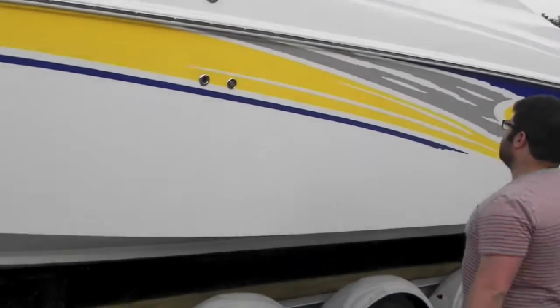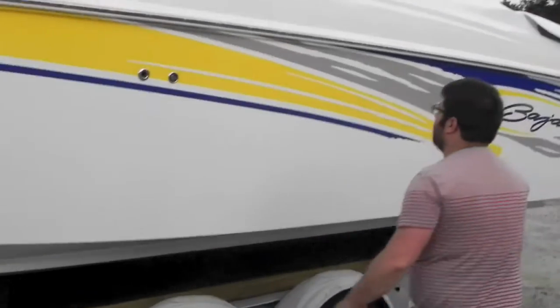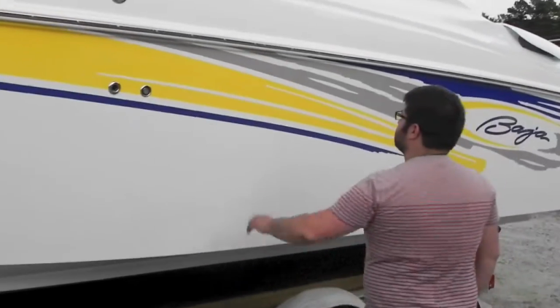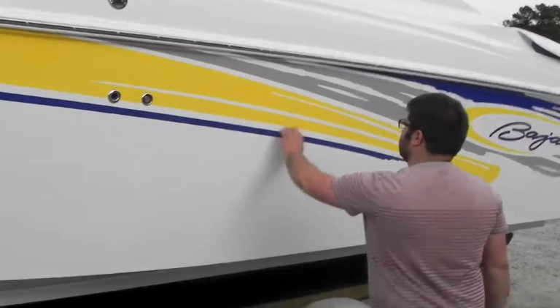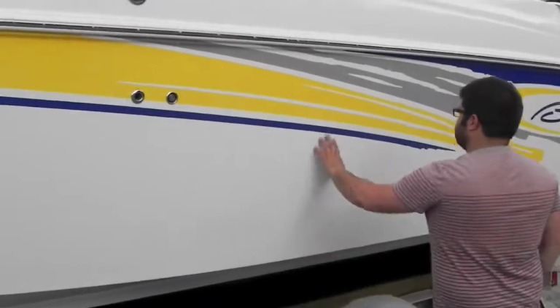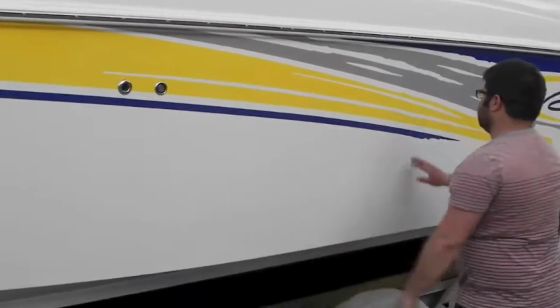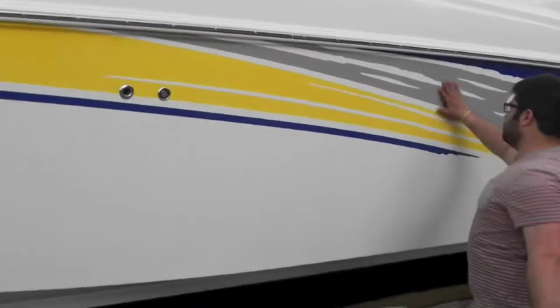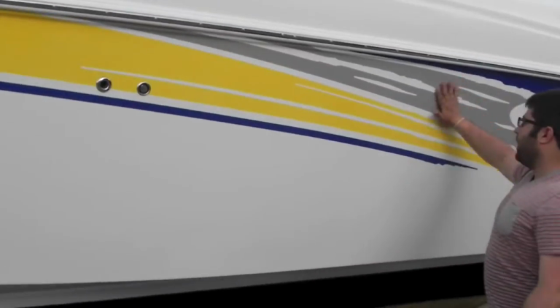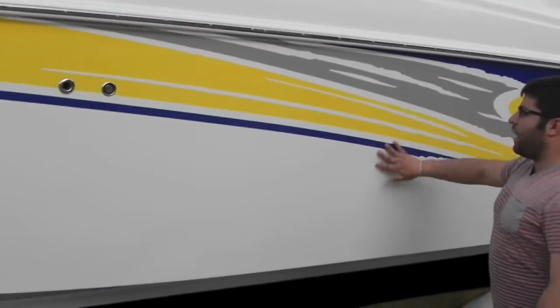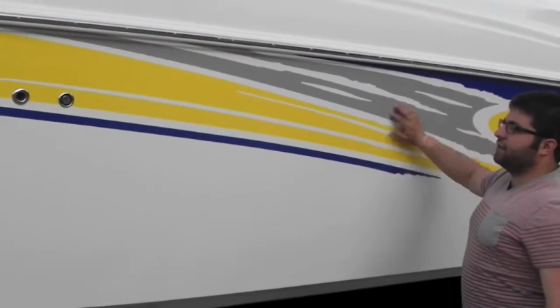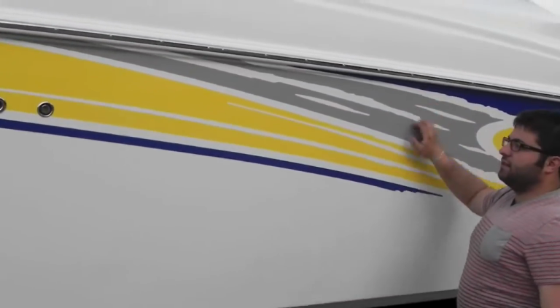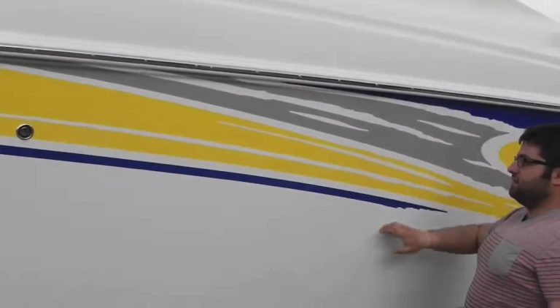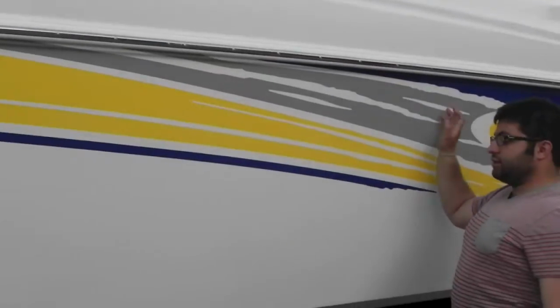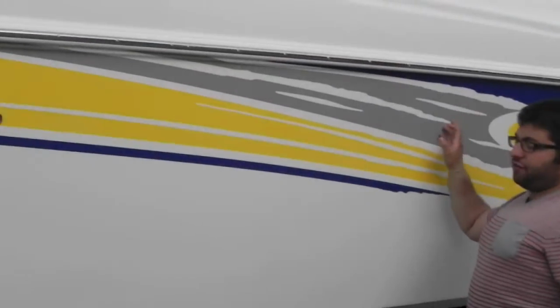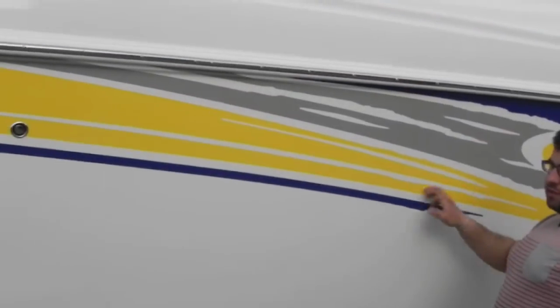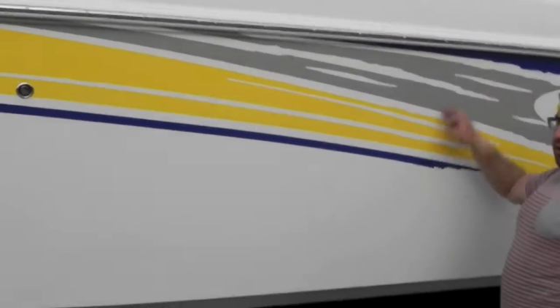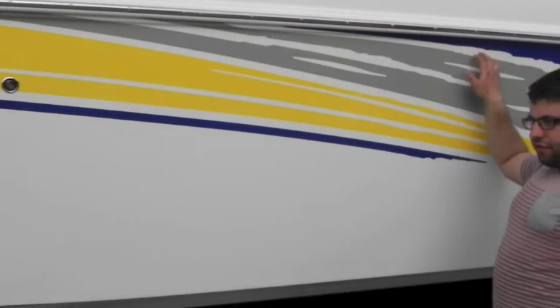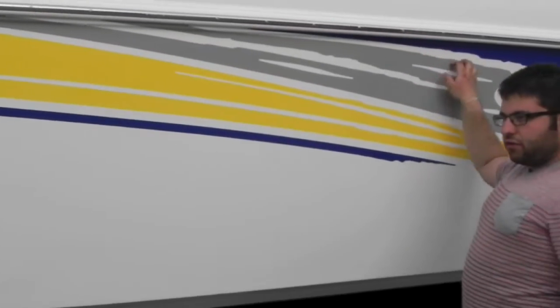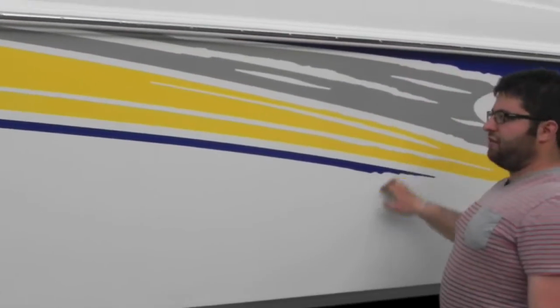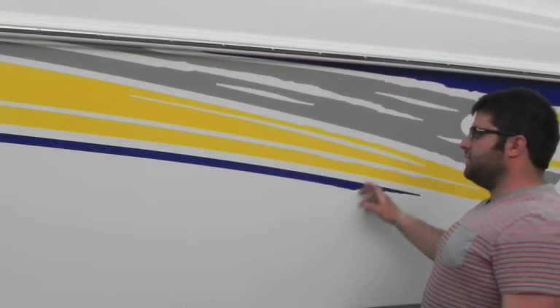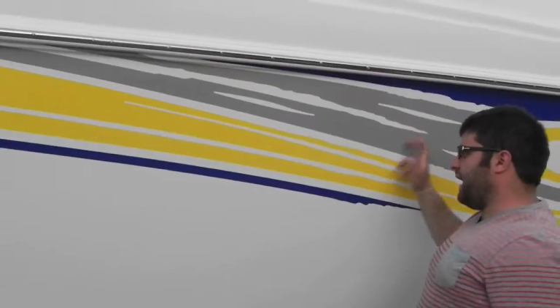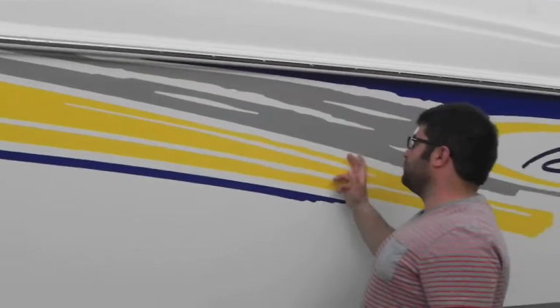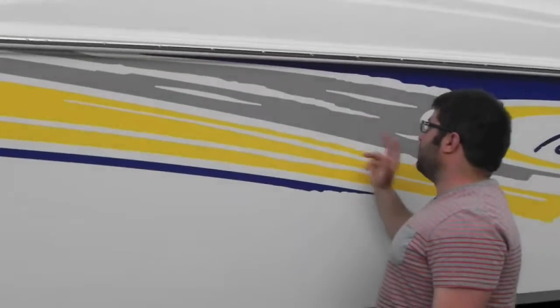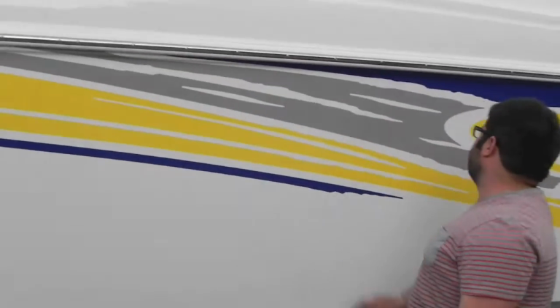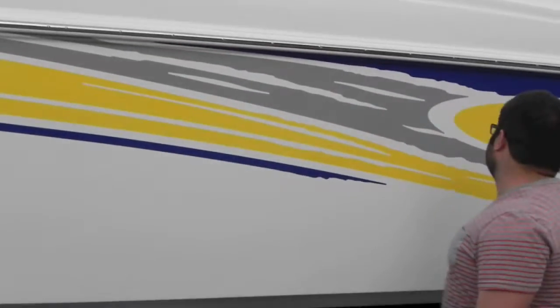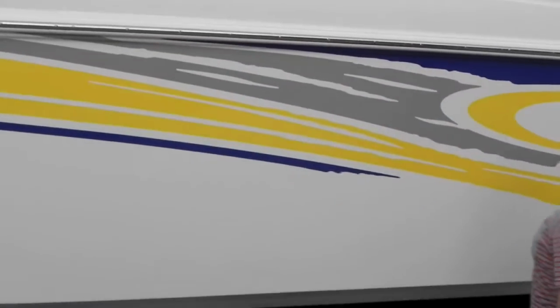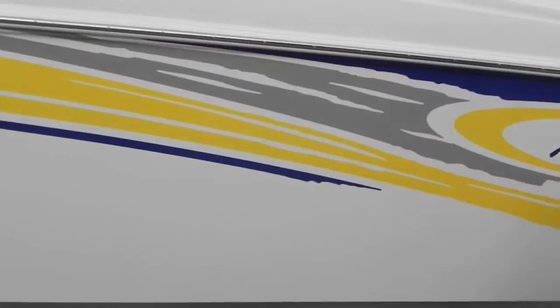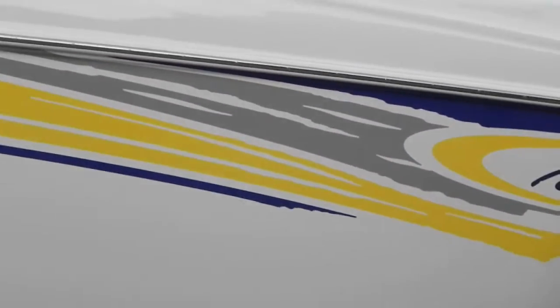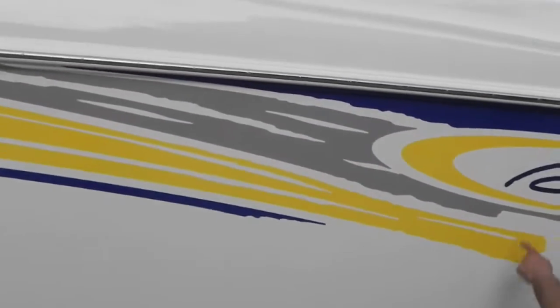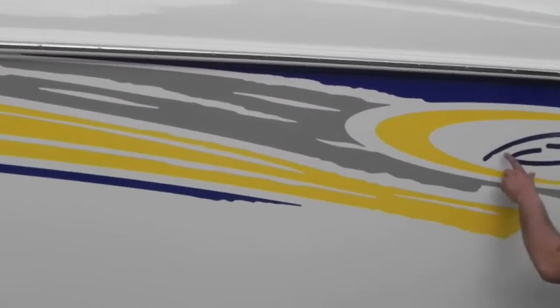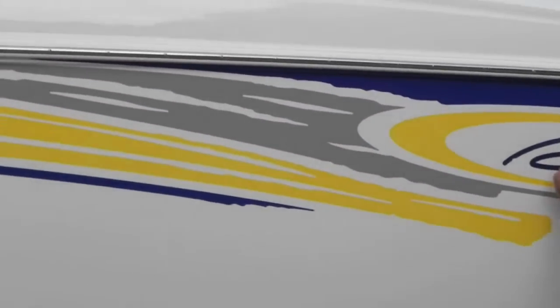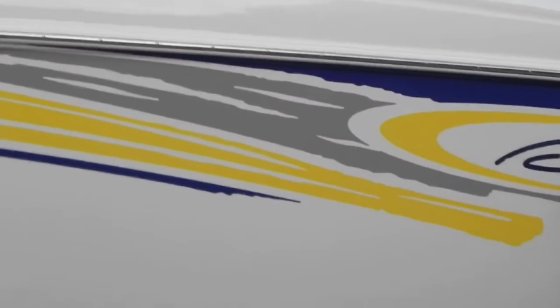Now Baja is really nice. This isn't a vinyl graphic — it is actual gel coat. The only thing that's vinyl is this little Baja sticker.